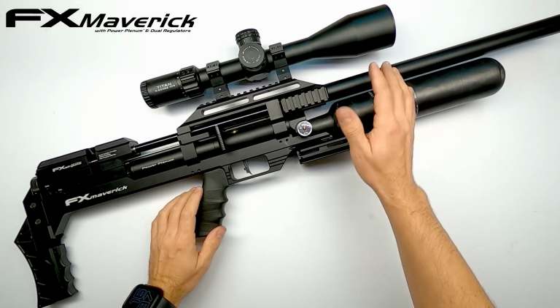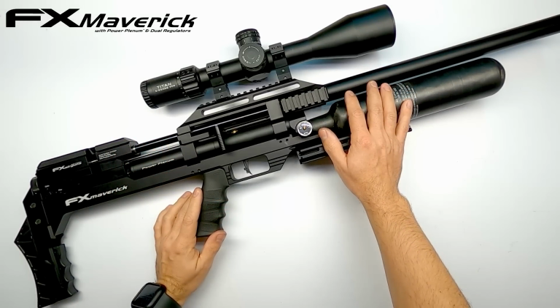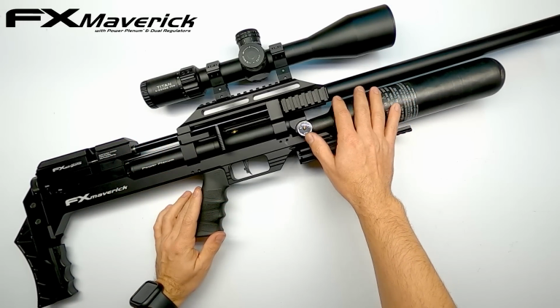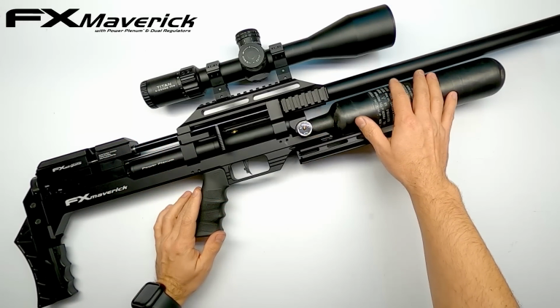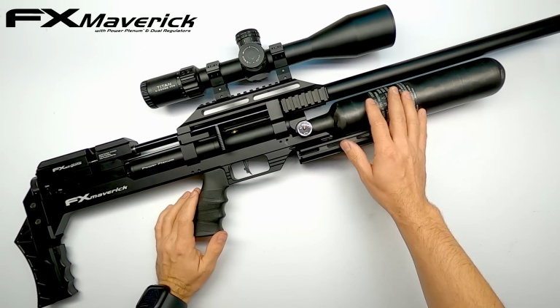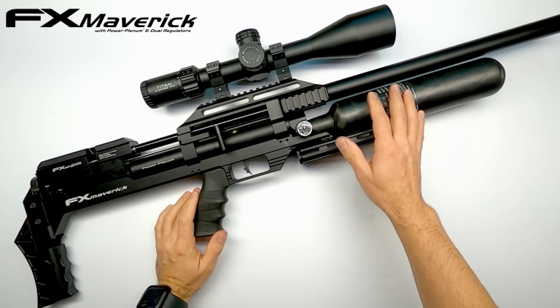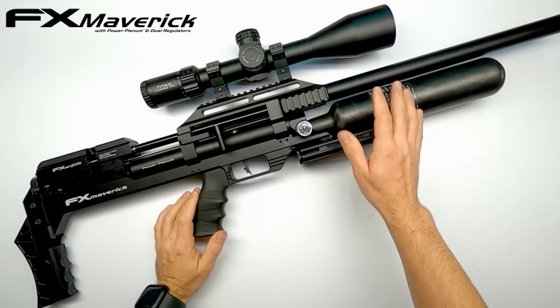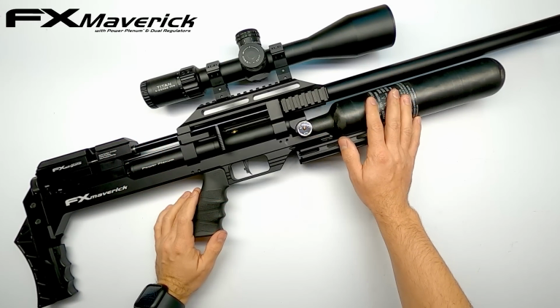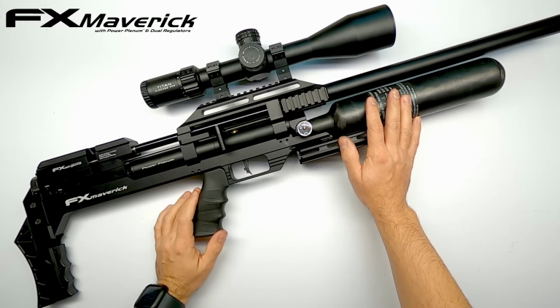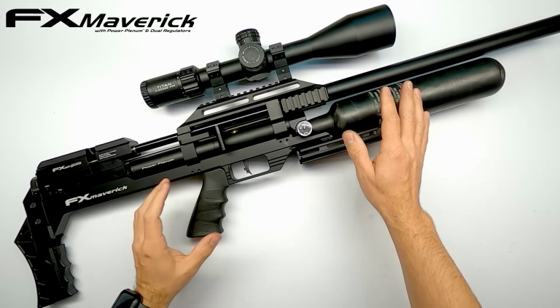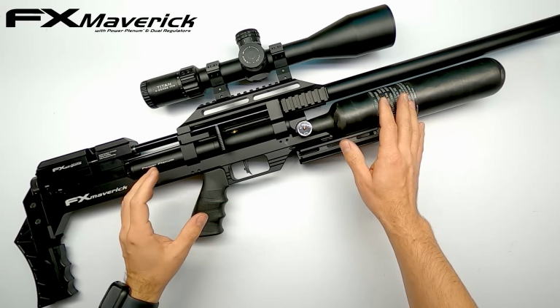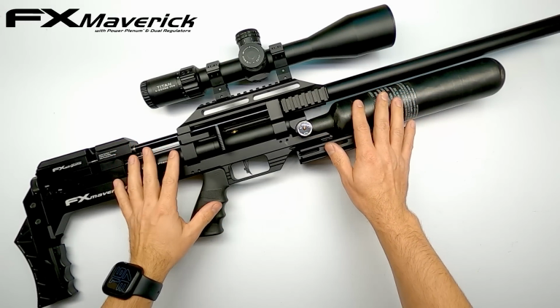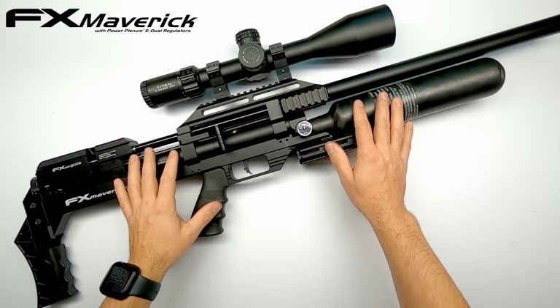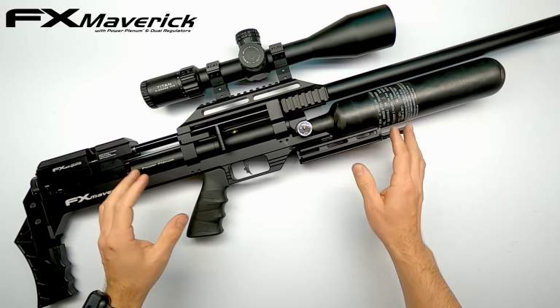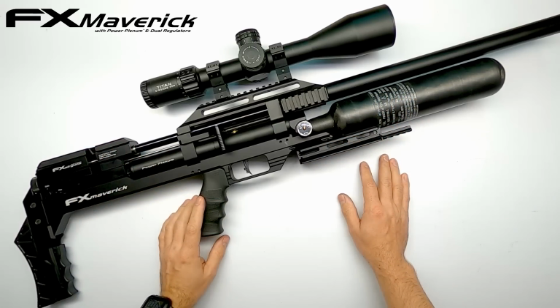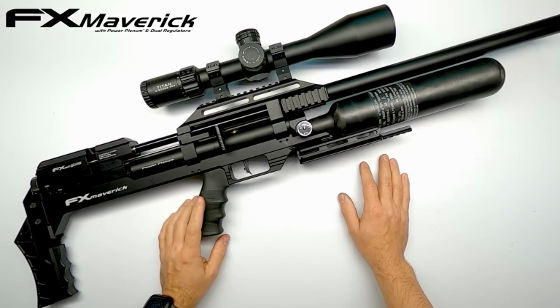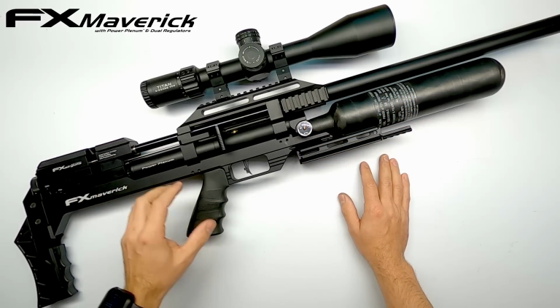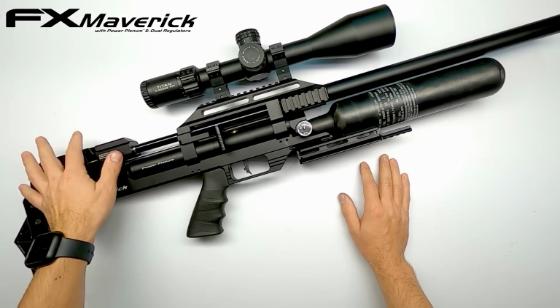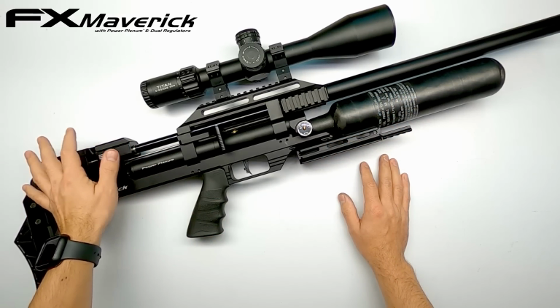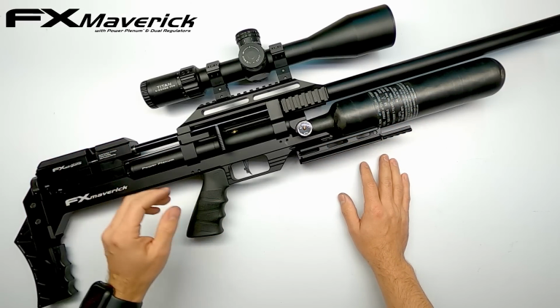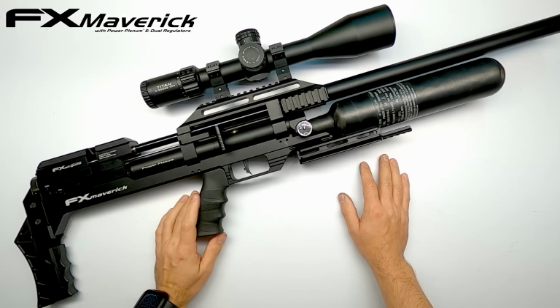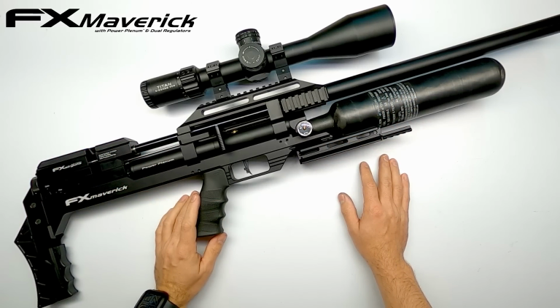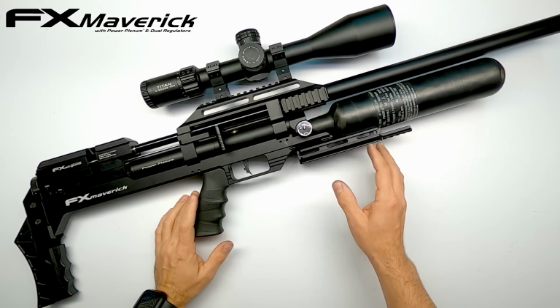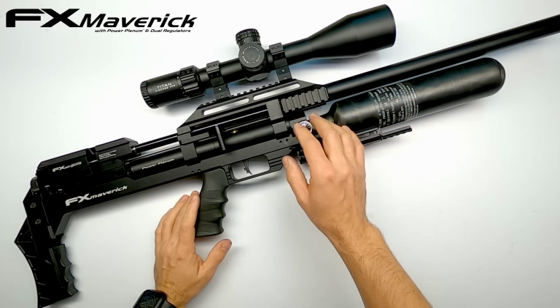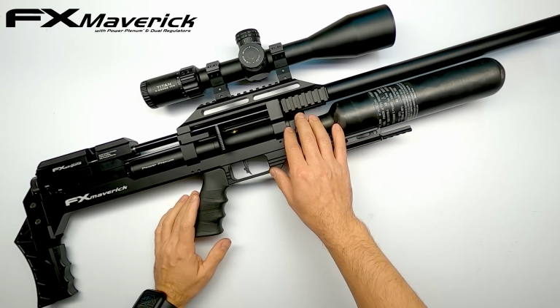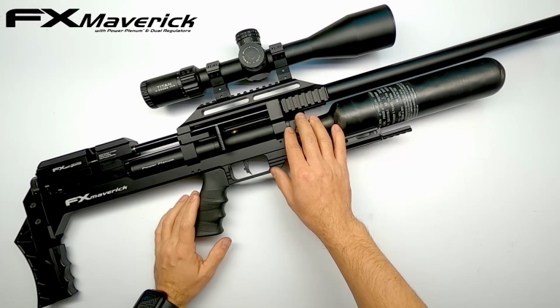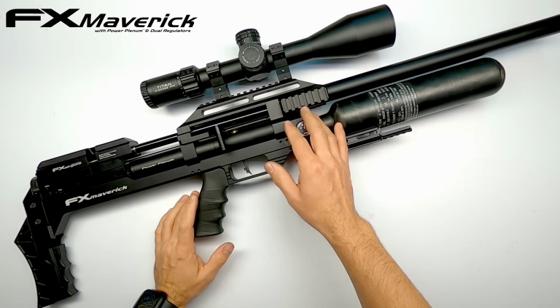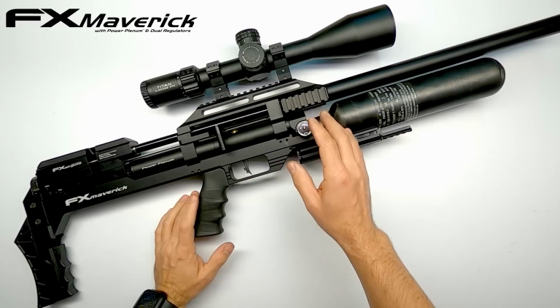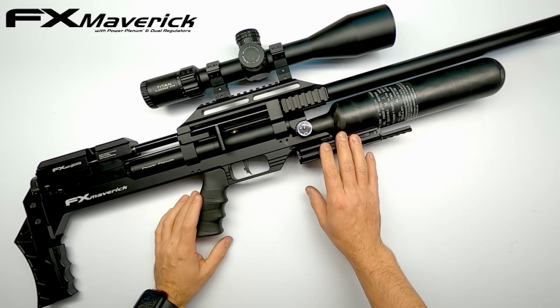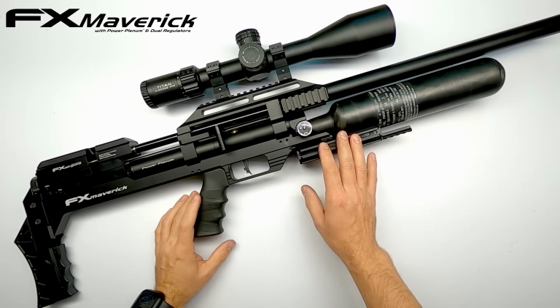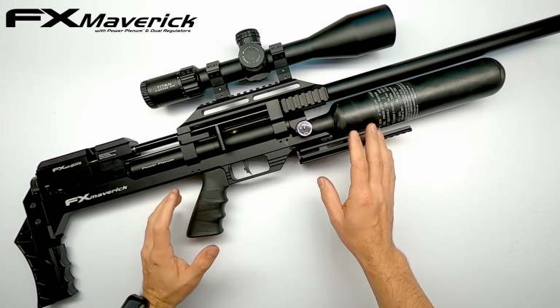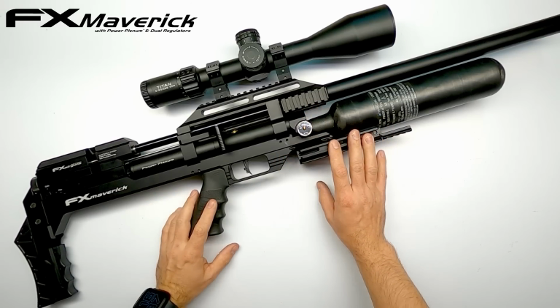Wanting to know how a Maverick with a tube would look like, that's what interested me. You may know the FX Maverick shares some parts of the Wildcat Mark III, like the bridge block for instance, and a bottle adapter like you also find on the FX Dreamline. So I saw some possibilities.